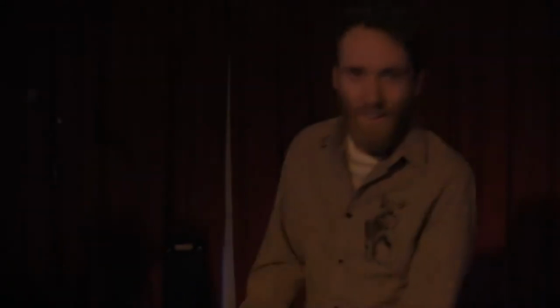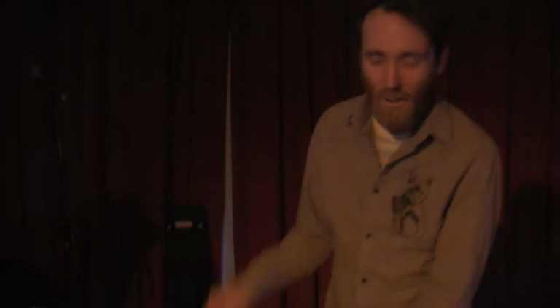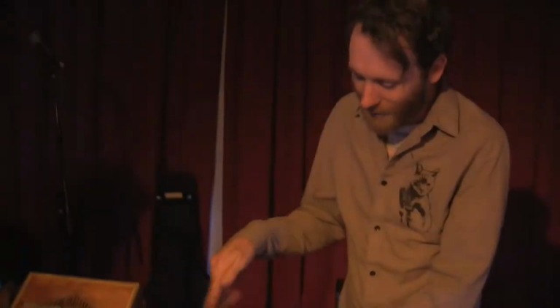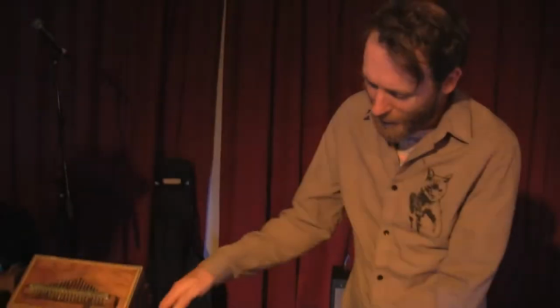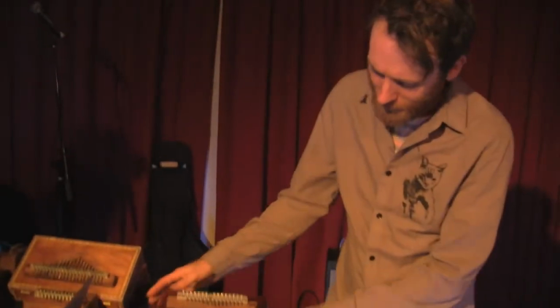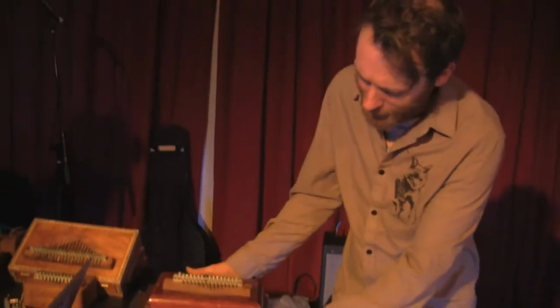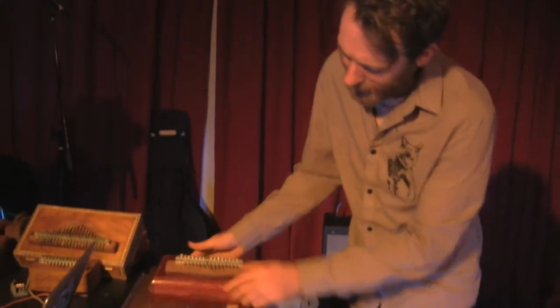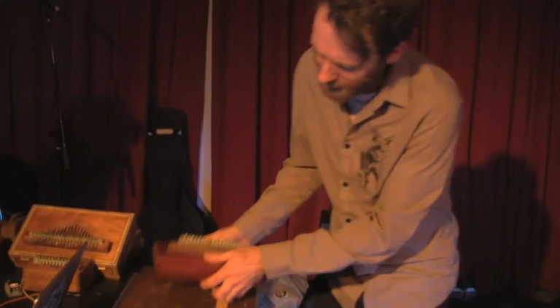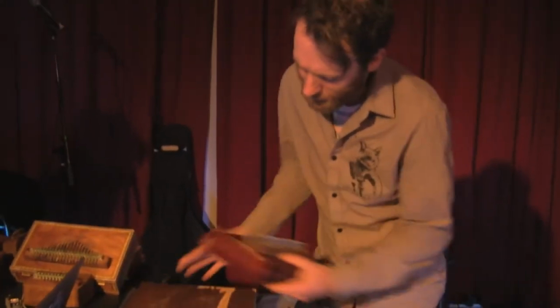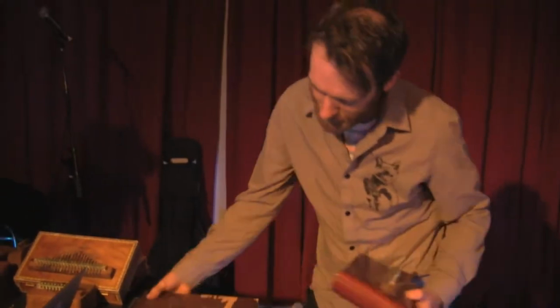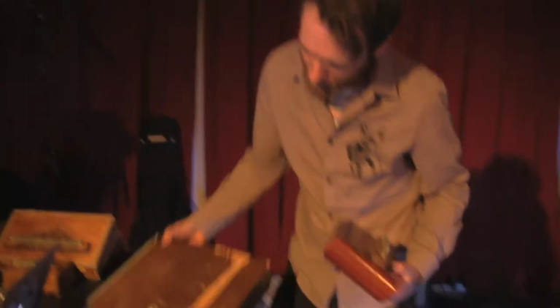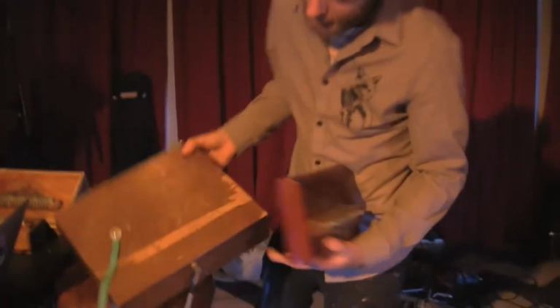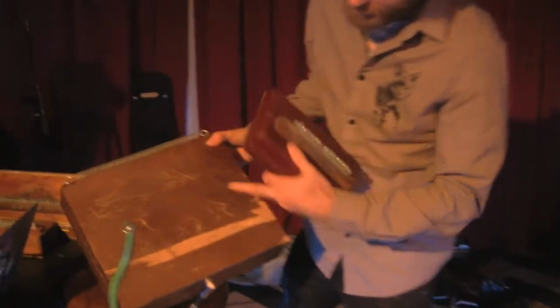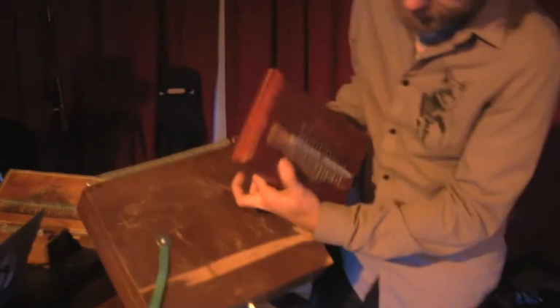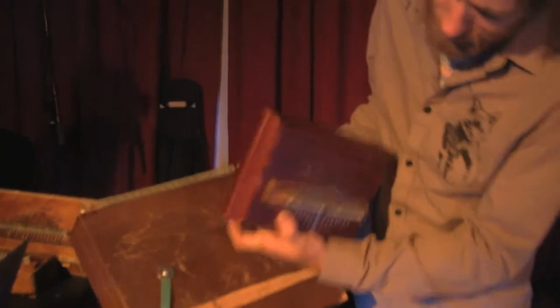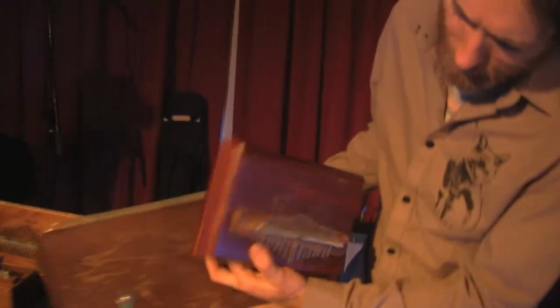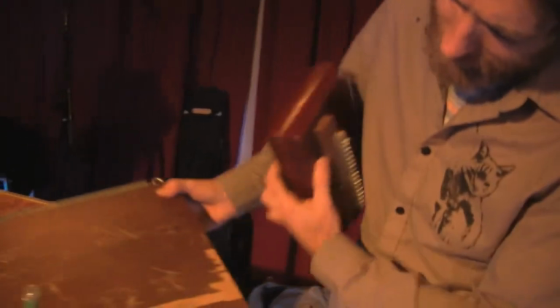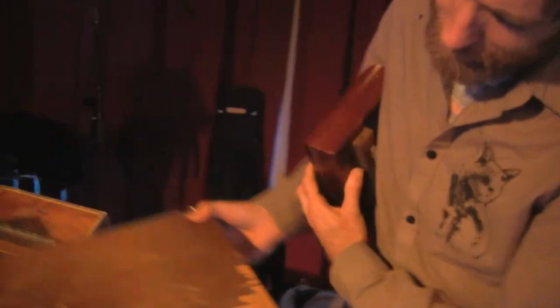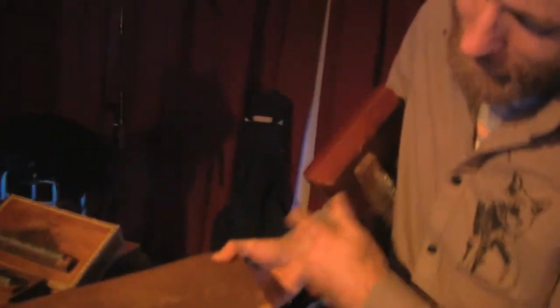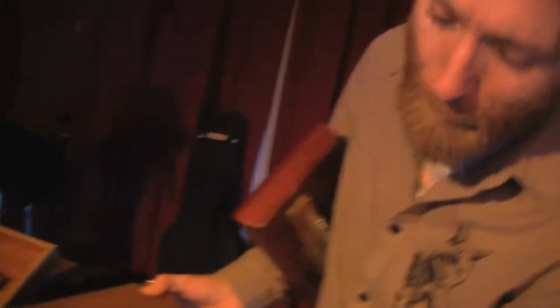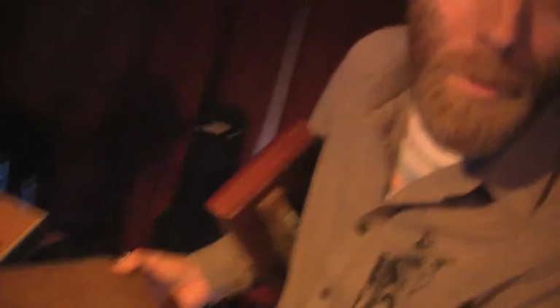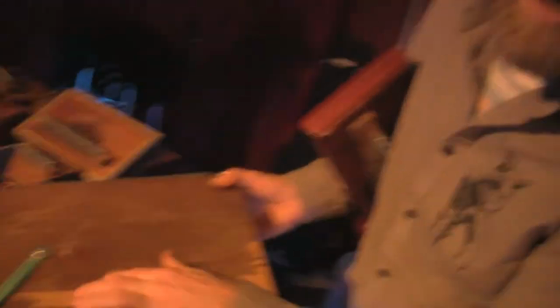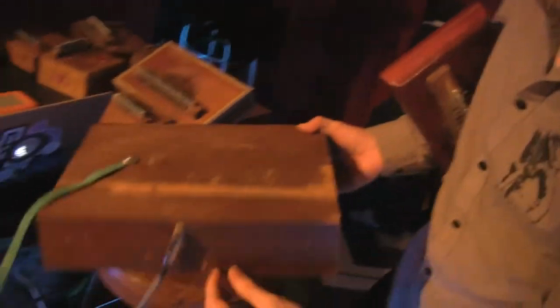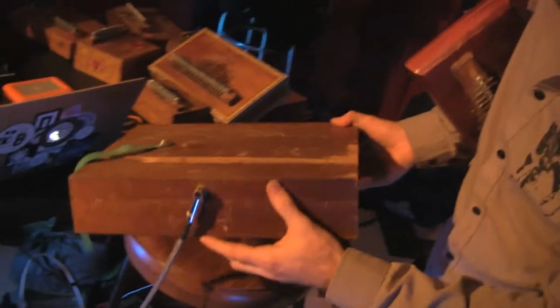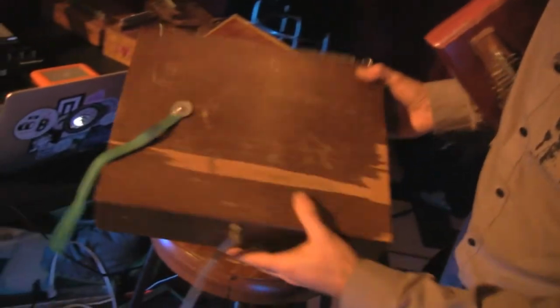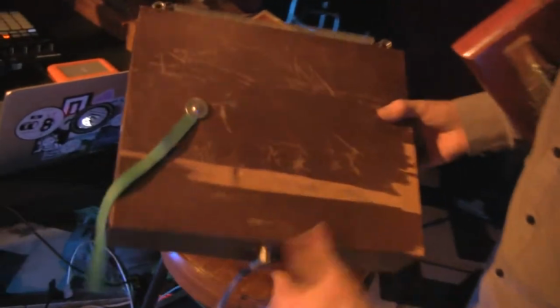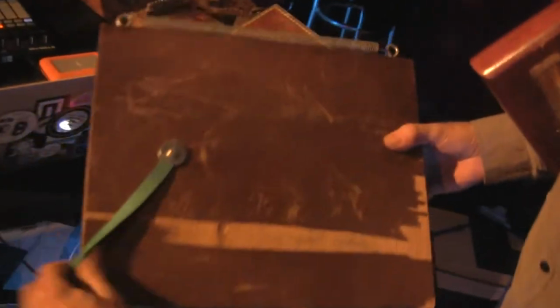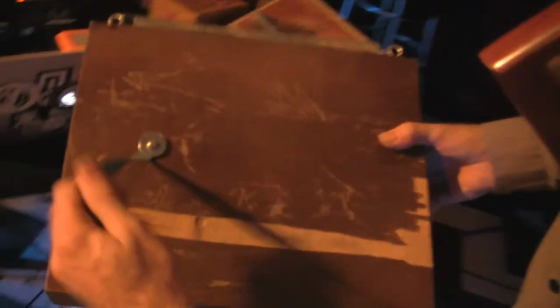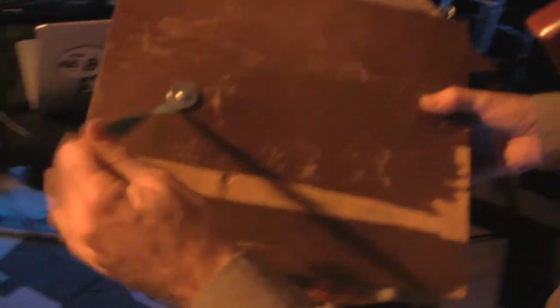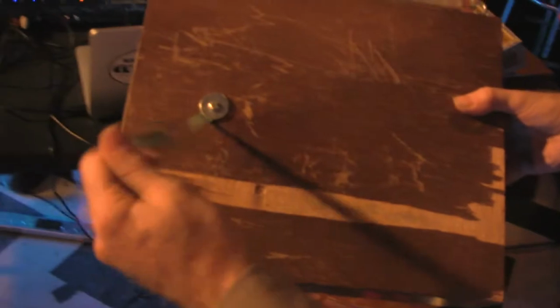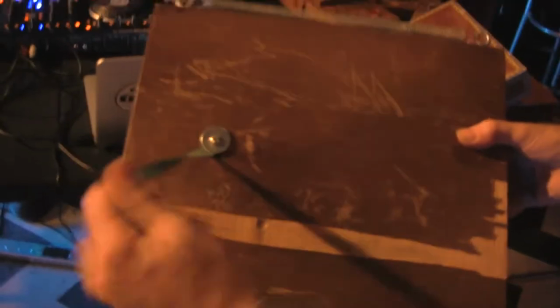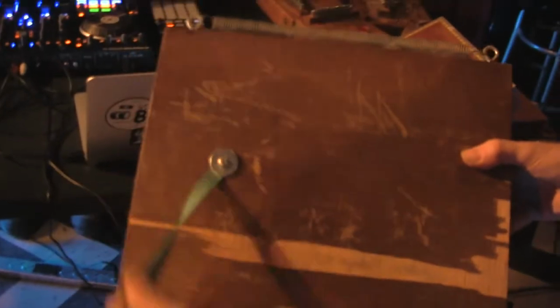This is my setup. I have just a box and it's got a pickup inside it. I'll just plug it in and I've got it. I don't really use this much.